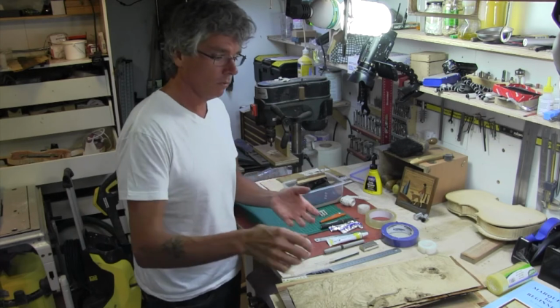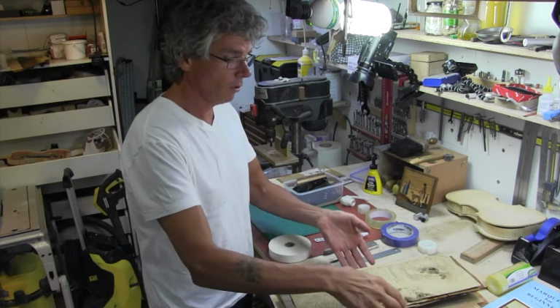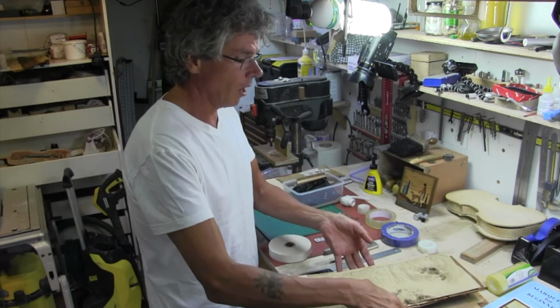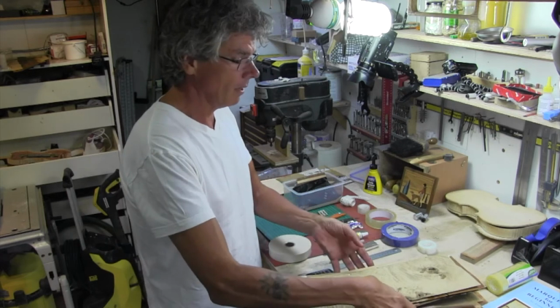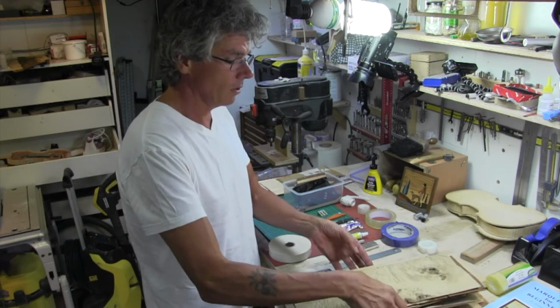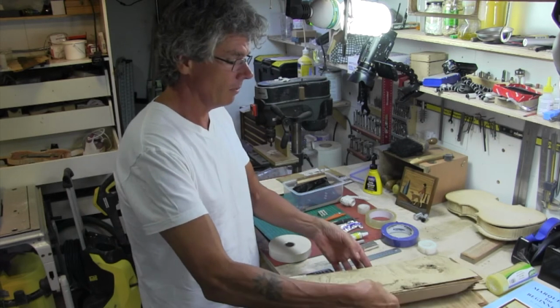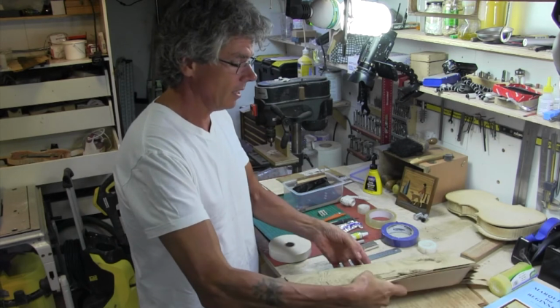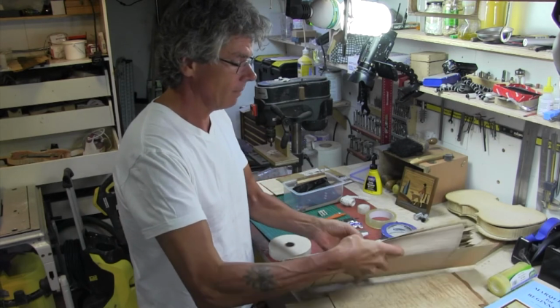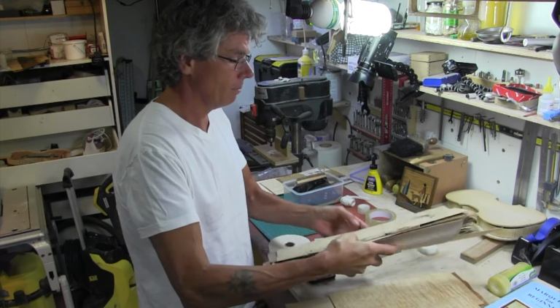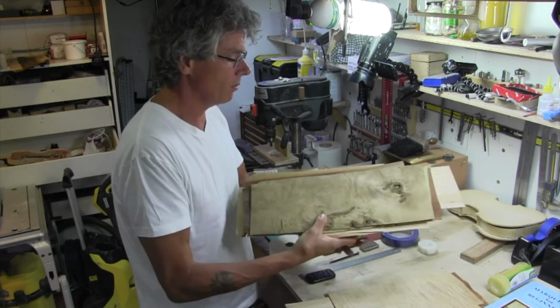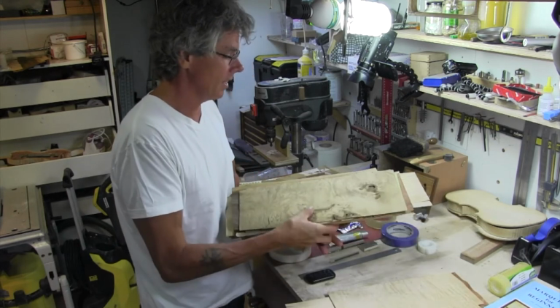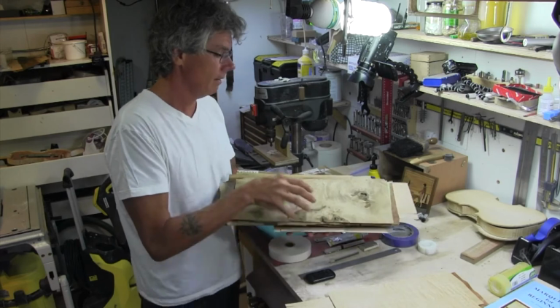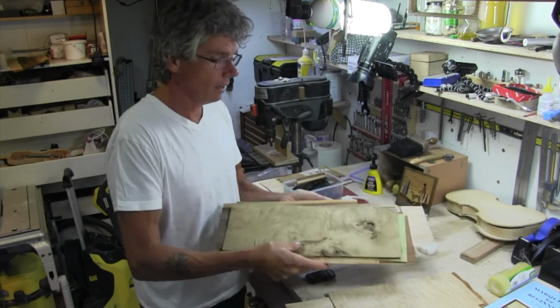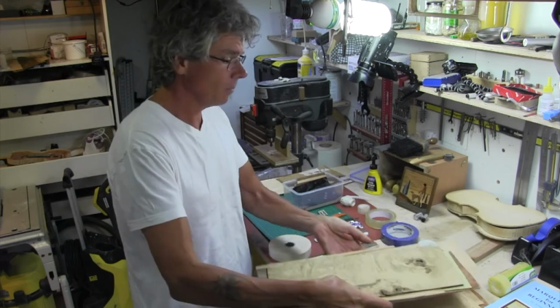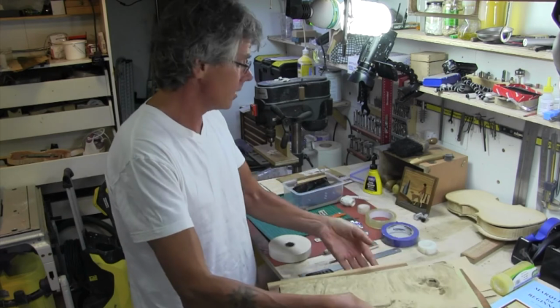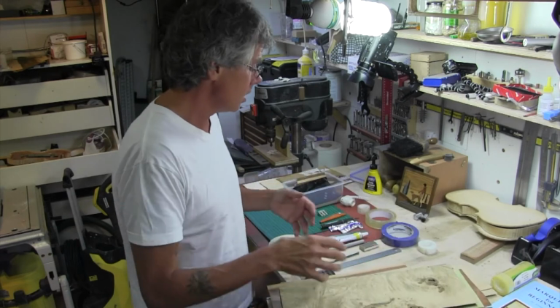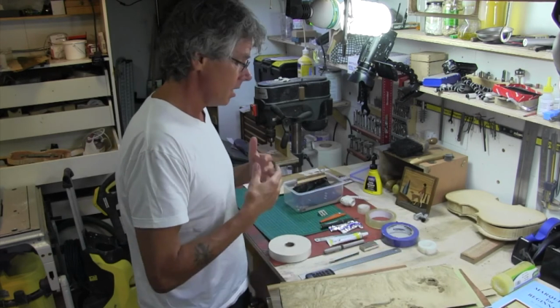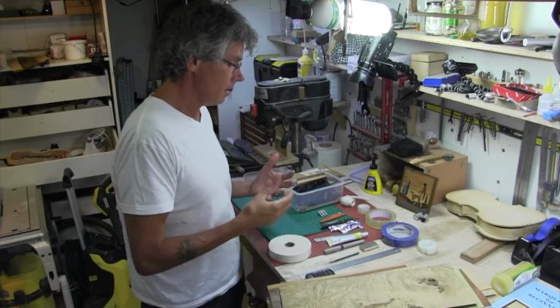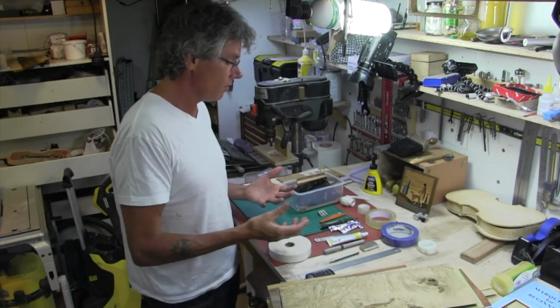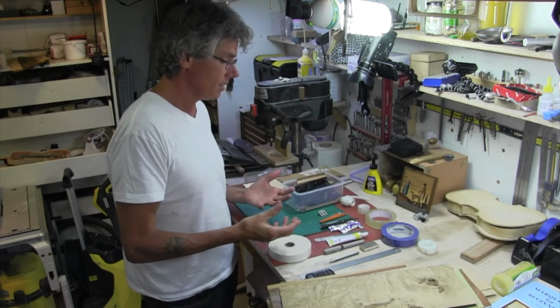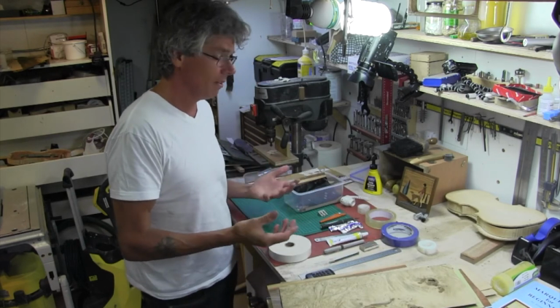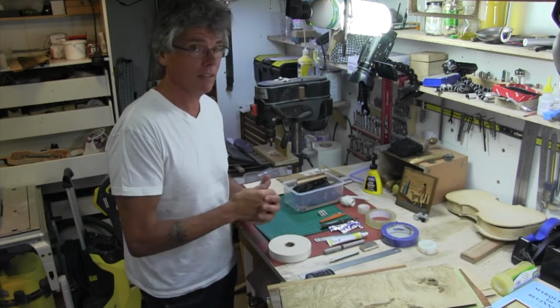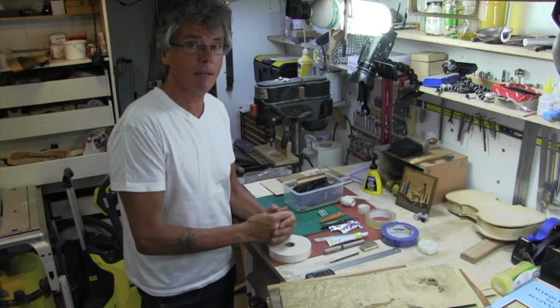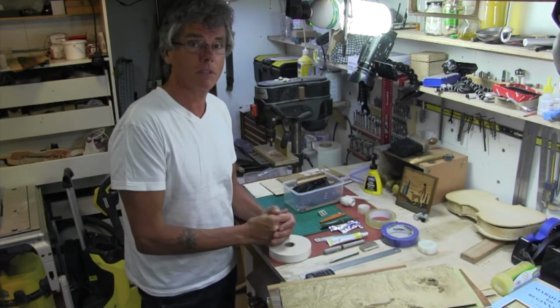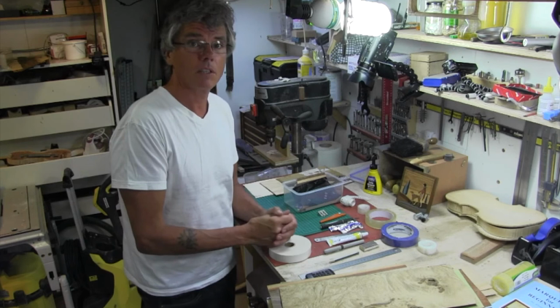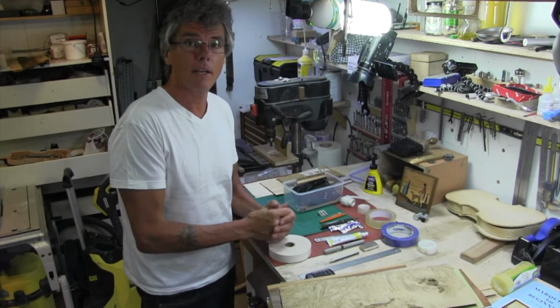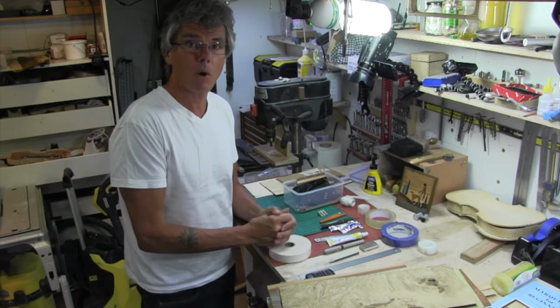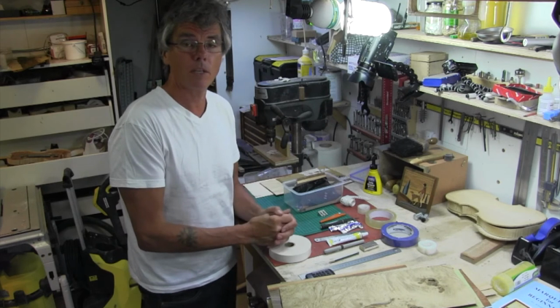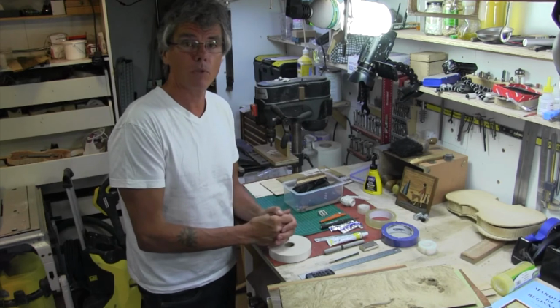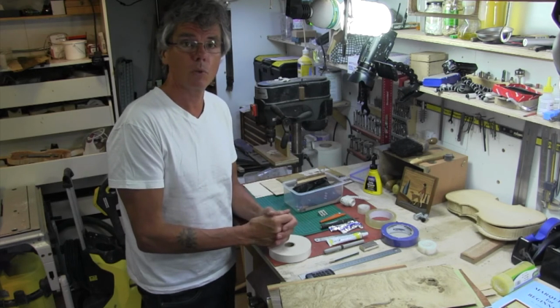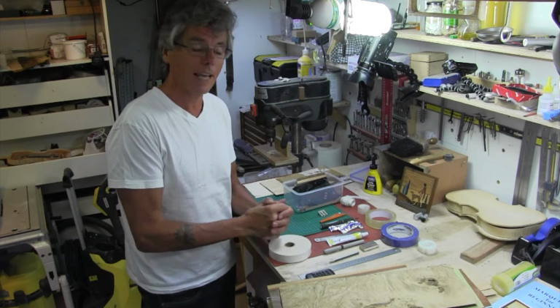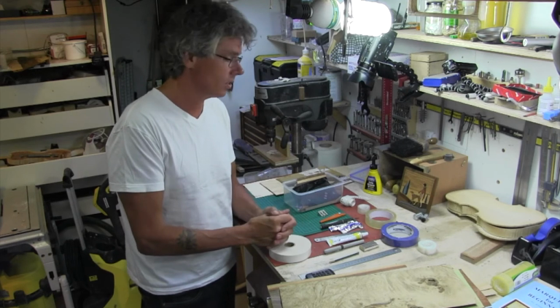From the group that I'm in, I've got some veneers — beautiful veneers here. And all of this cost me around about £30, so it's quite cheap to get into.